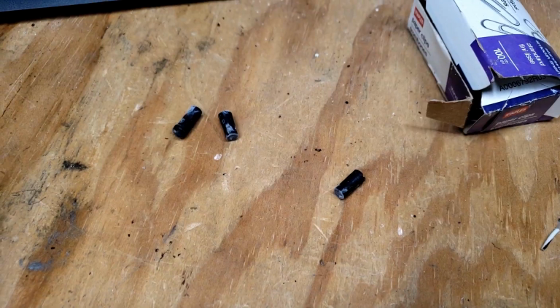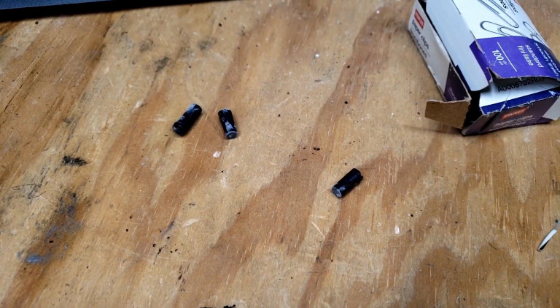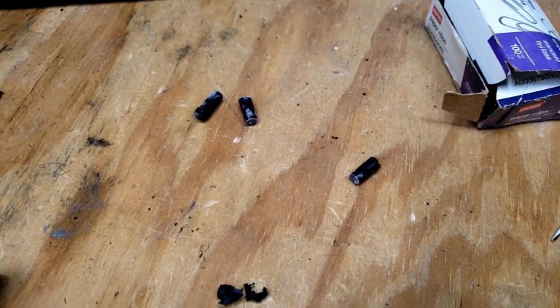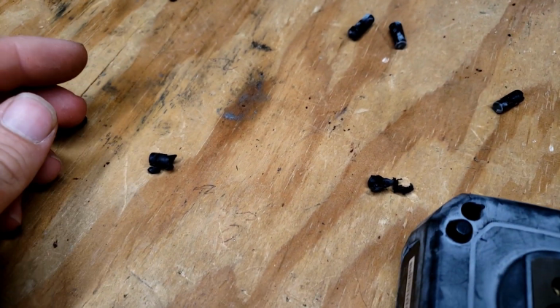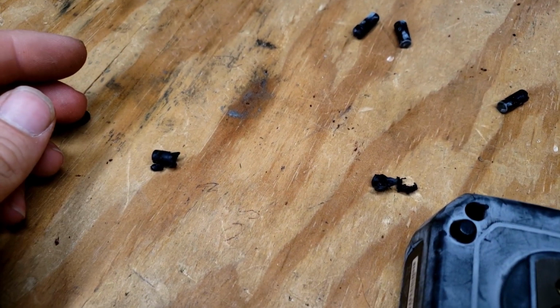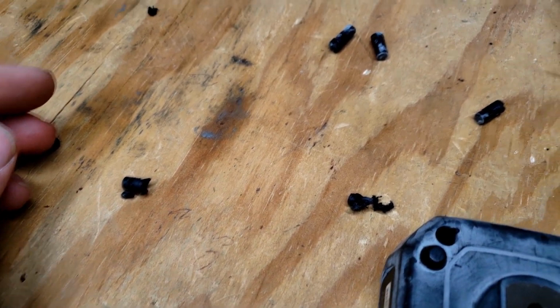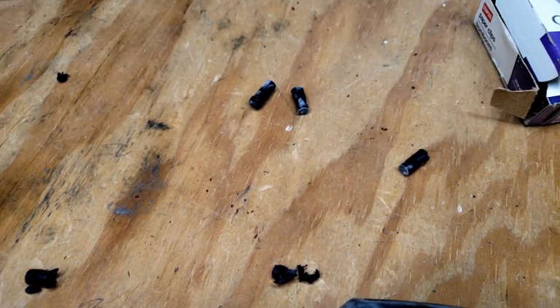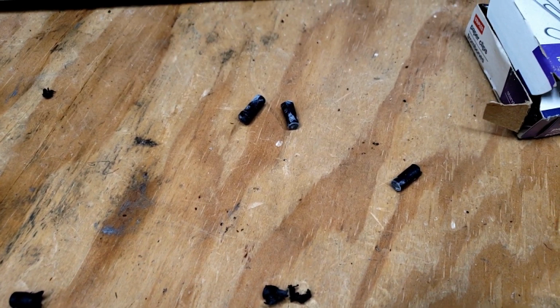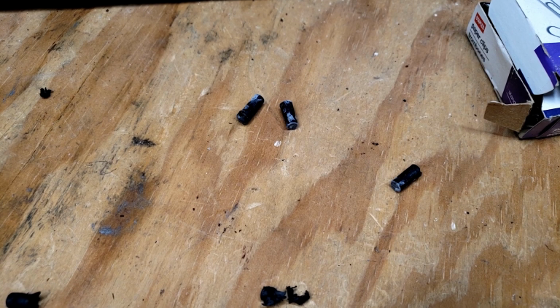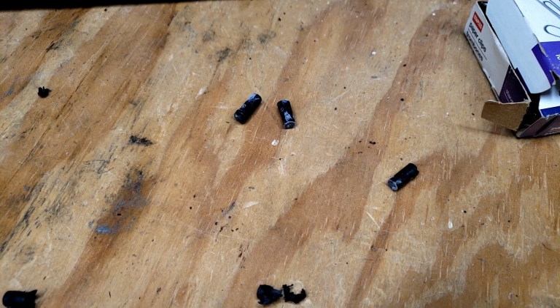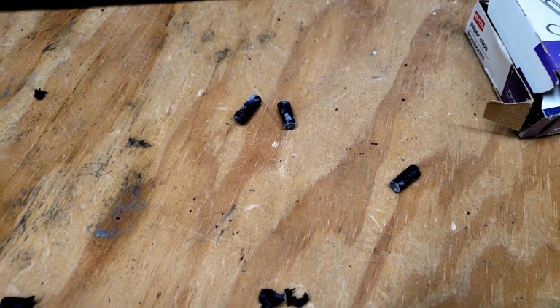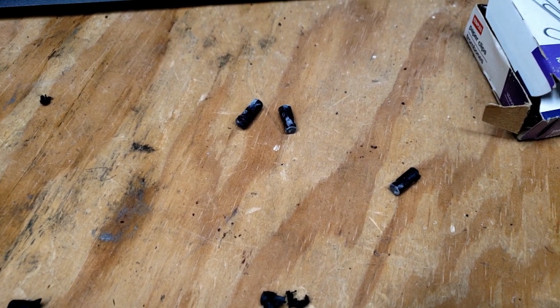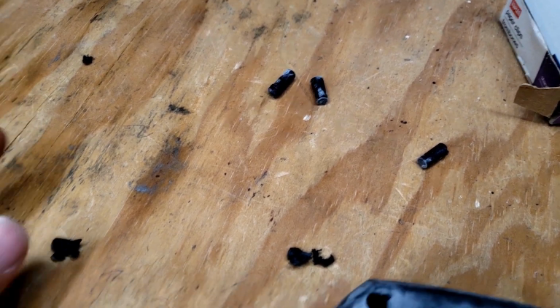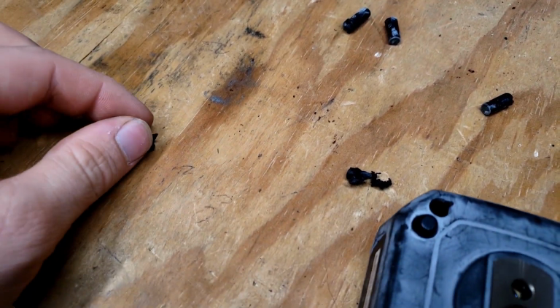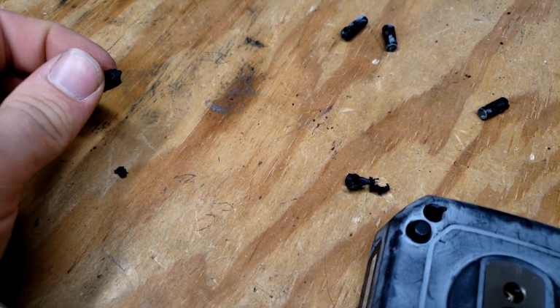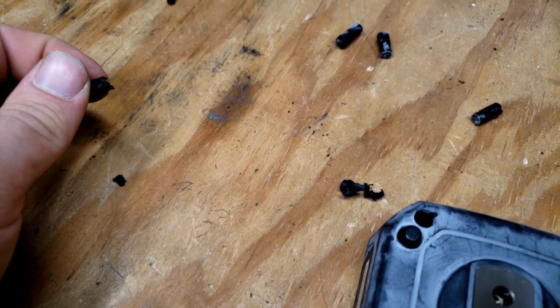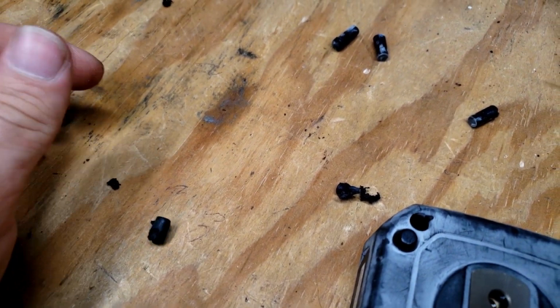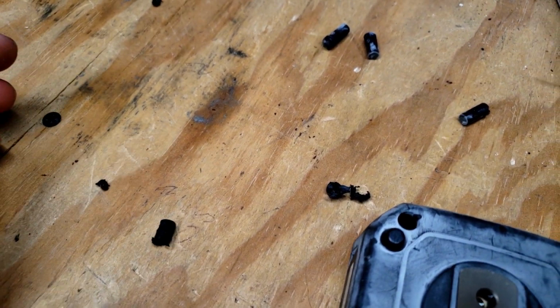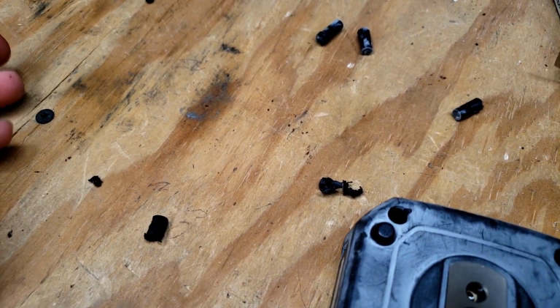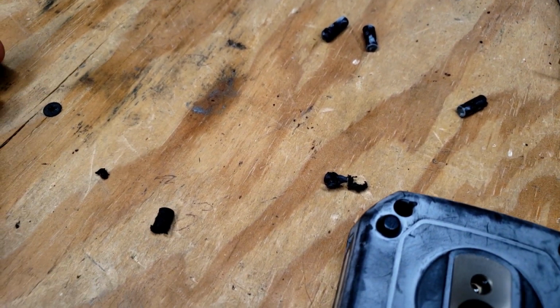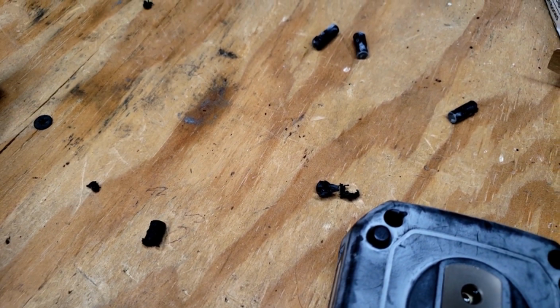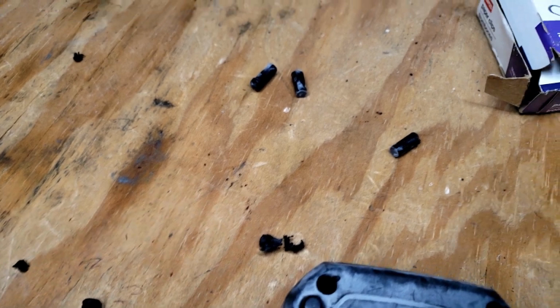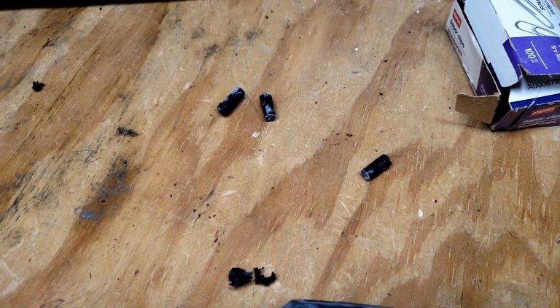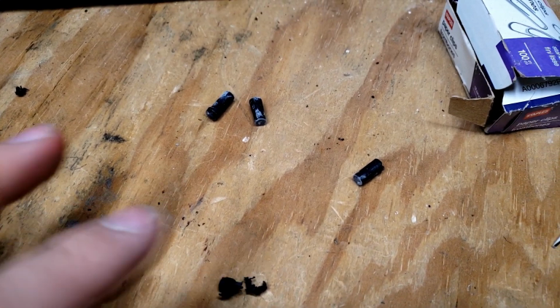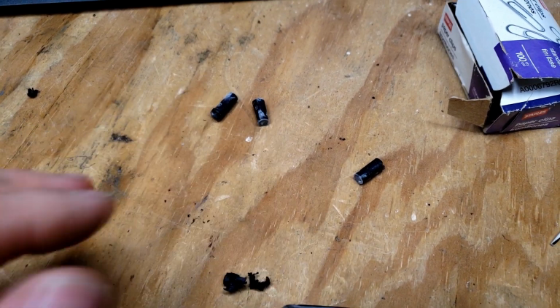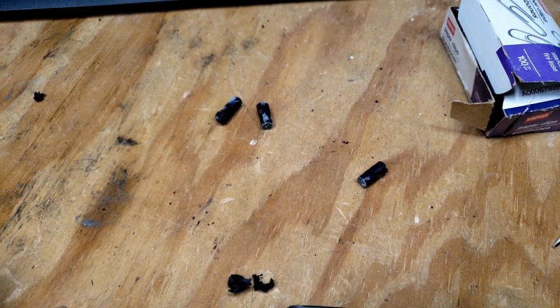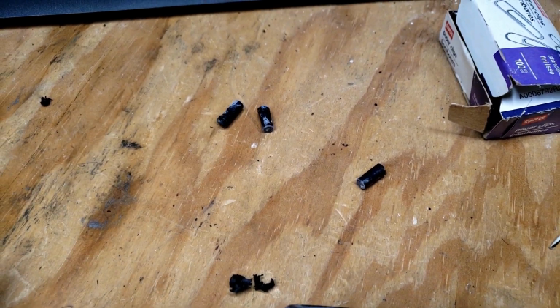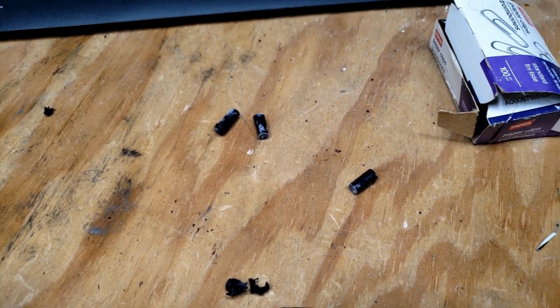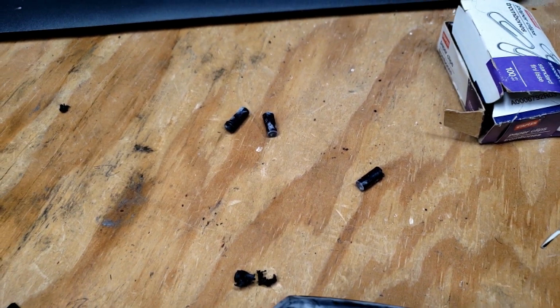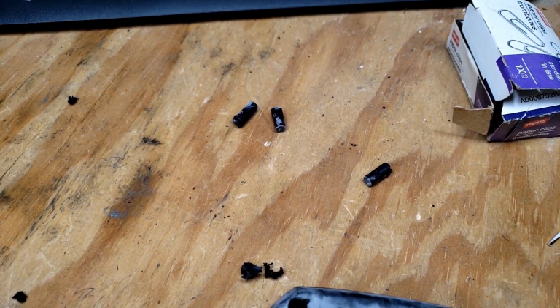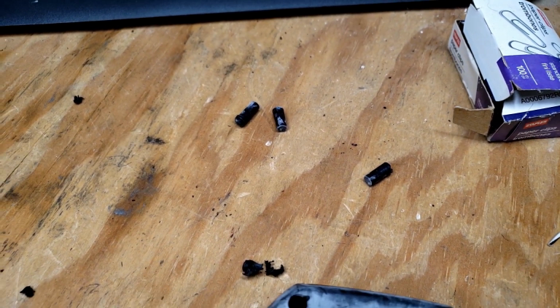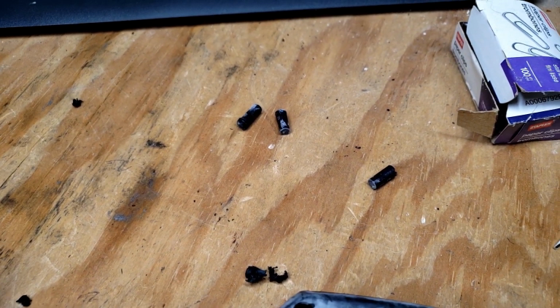I'm not sure what the first plug's problem was, but the rest of them just pulled out extremely easily. I don't know if this one was just one somebody already pulled out and they re-glued it in, or I don't know what's going on. But those three came out without really any issues whatsoever.